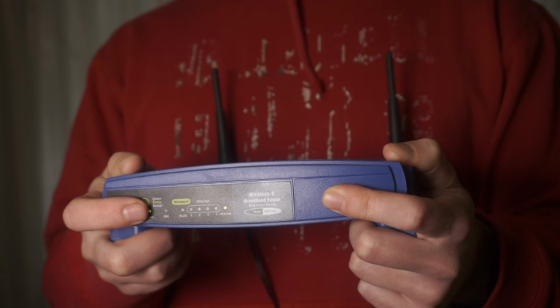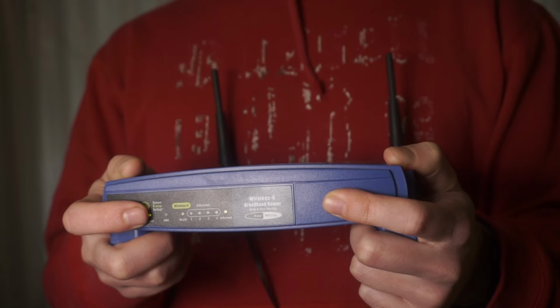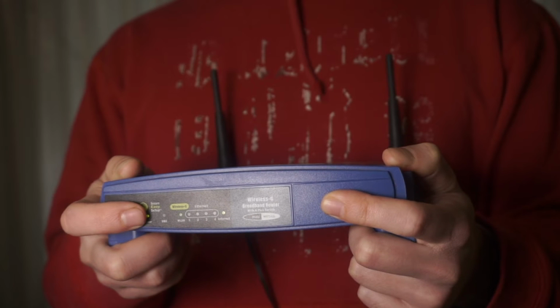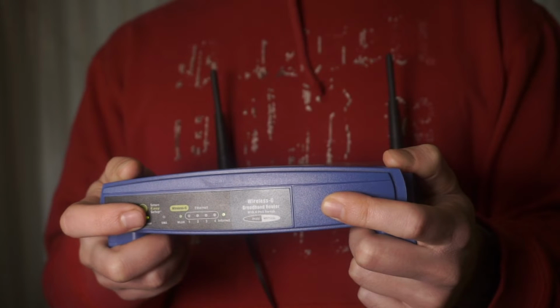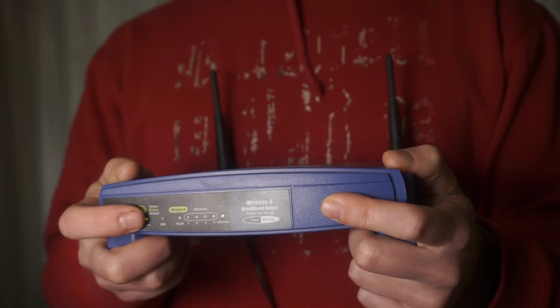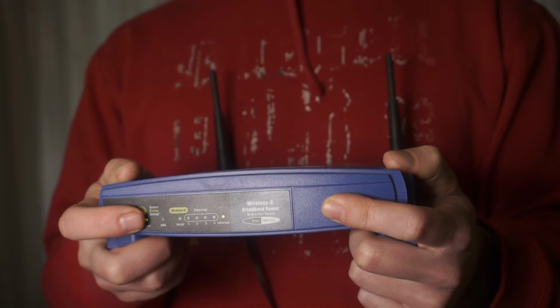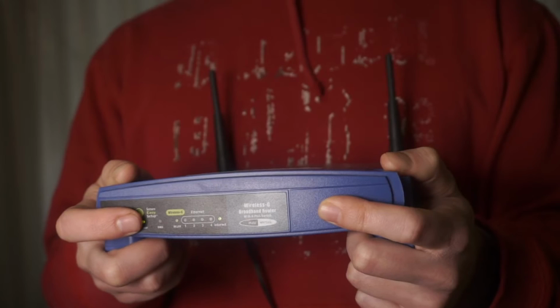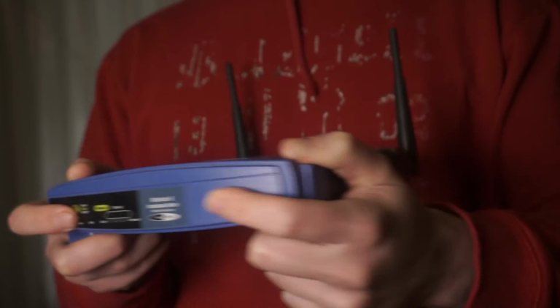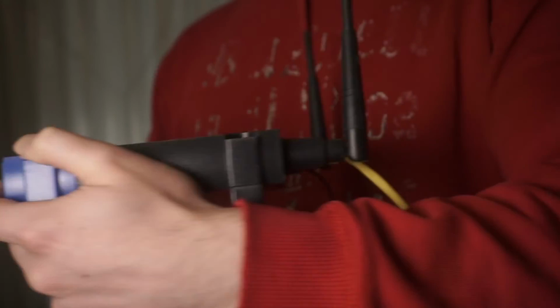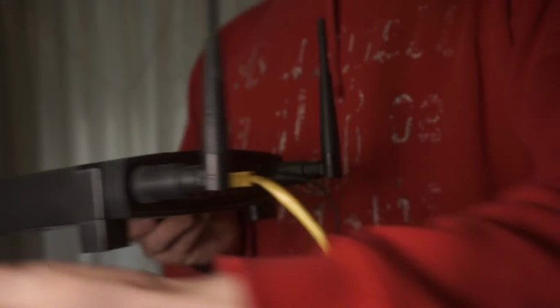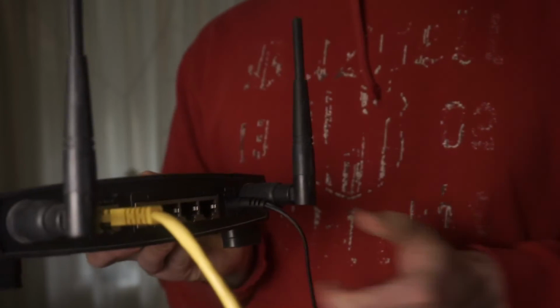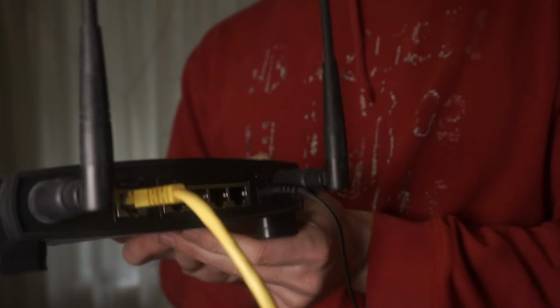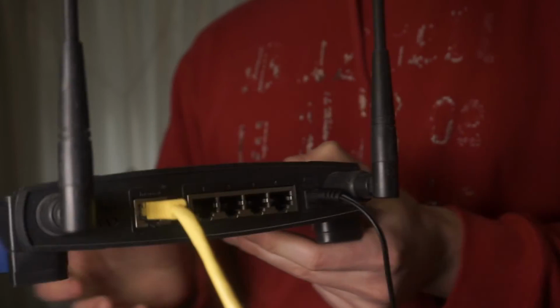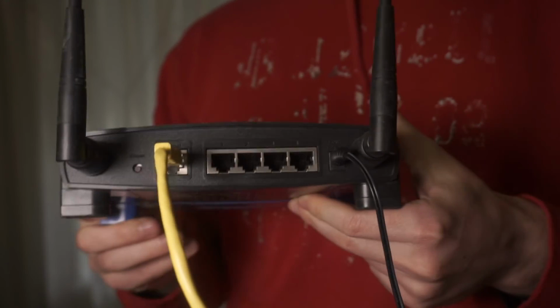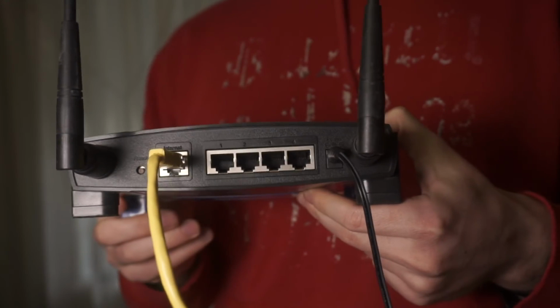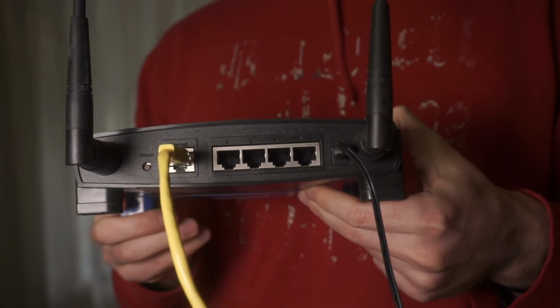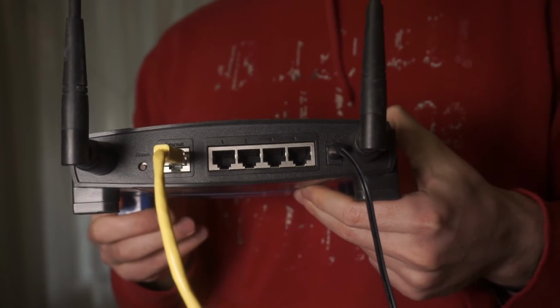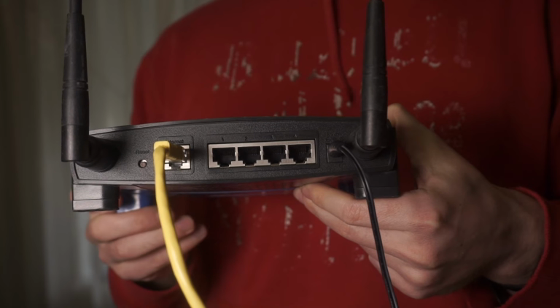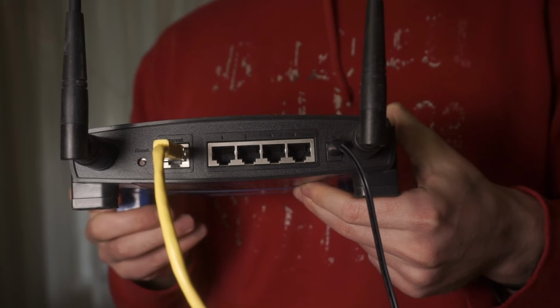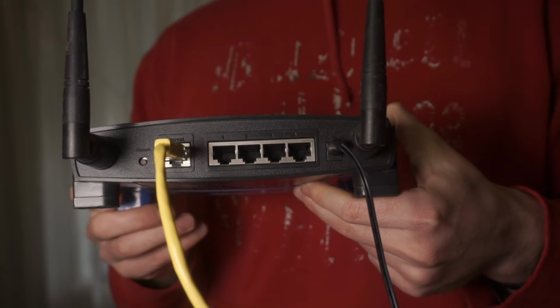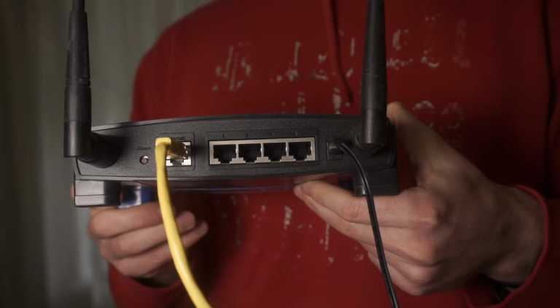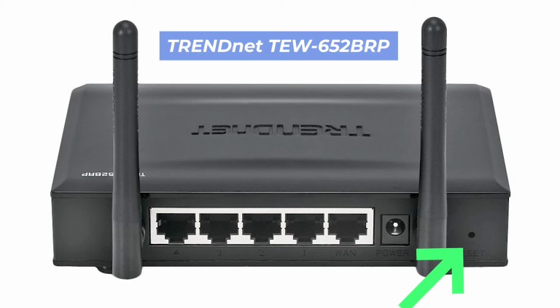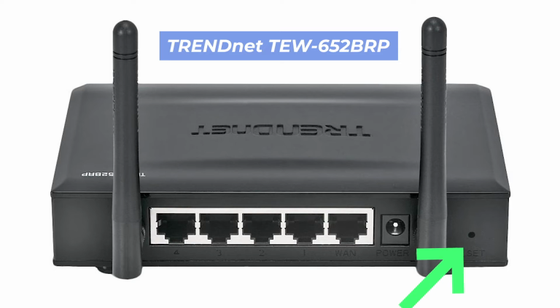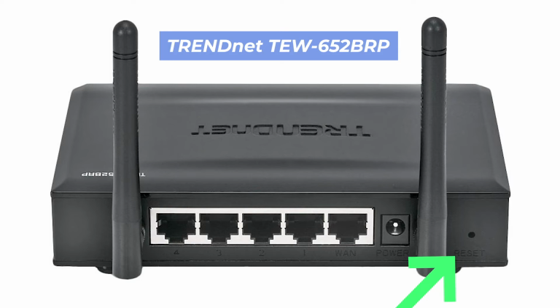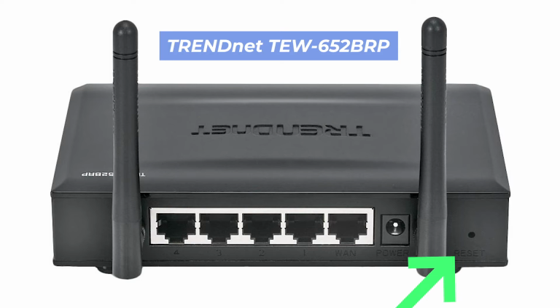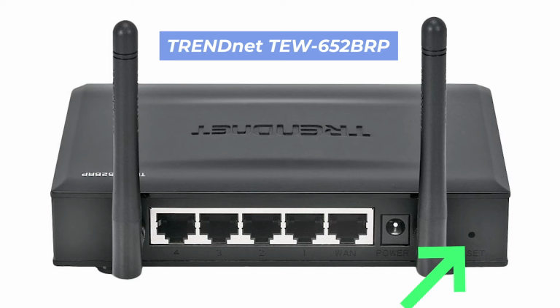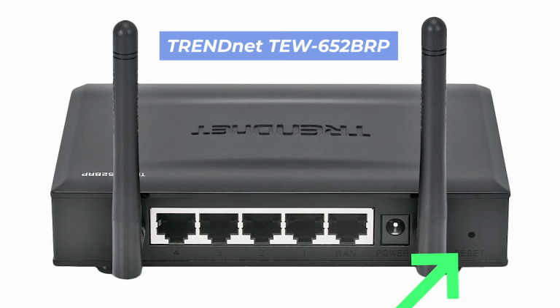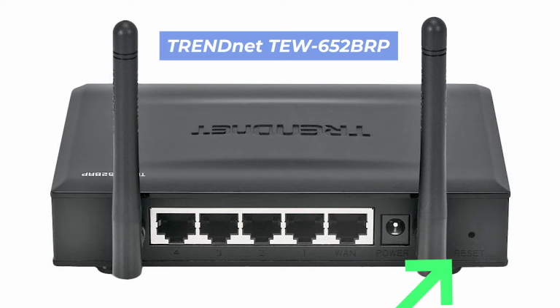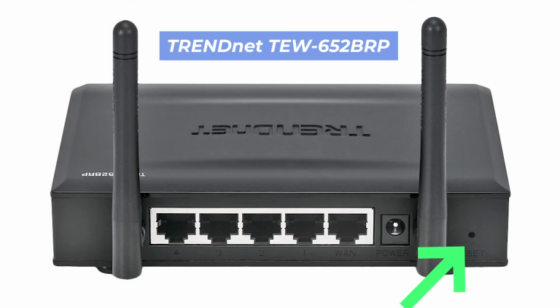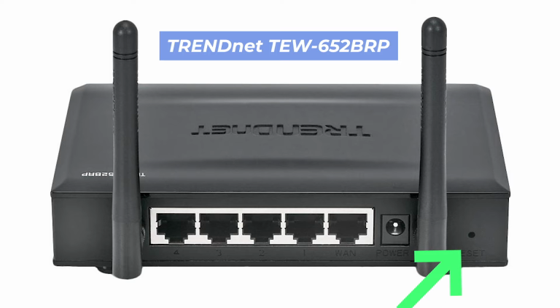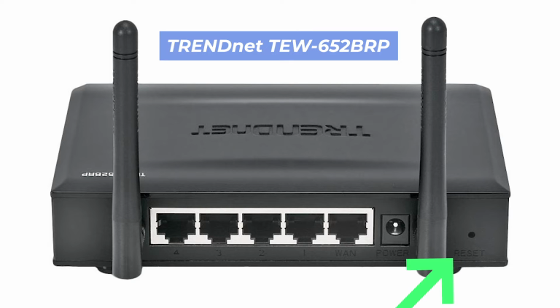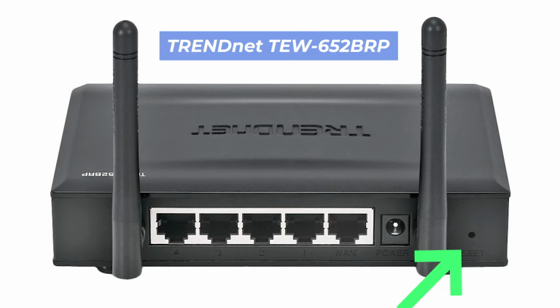Now, to reset your router's settings: on the back of your router, look for the reset button. It is usually at the back or the side. For example, on the TW652 BRP model, this button is located here.